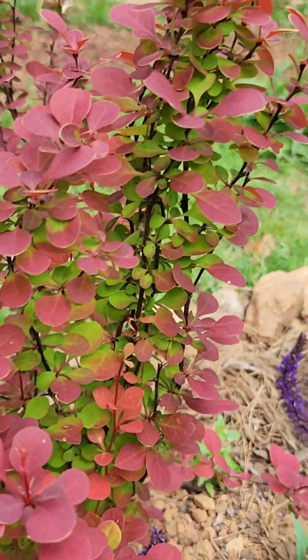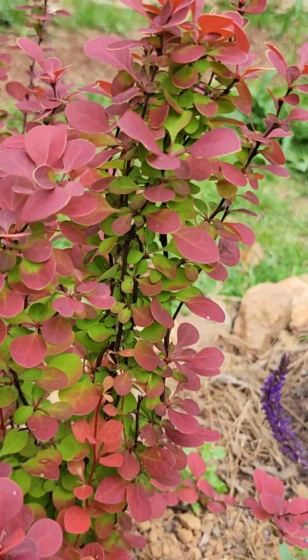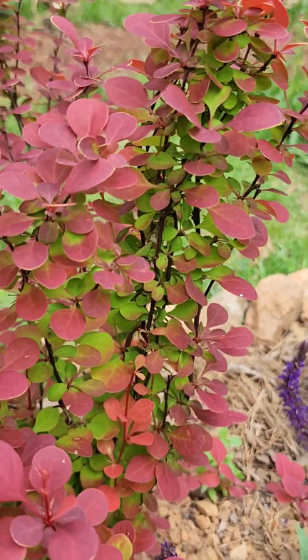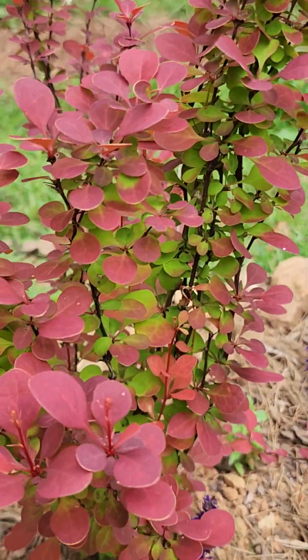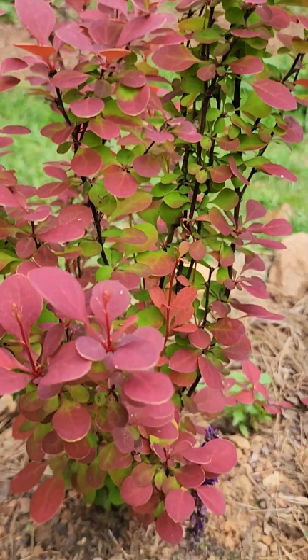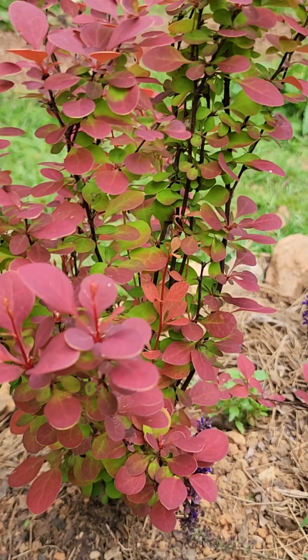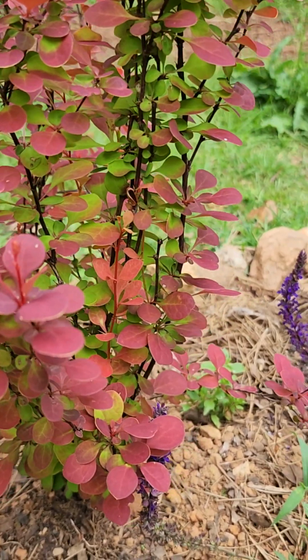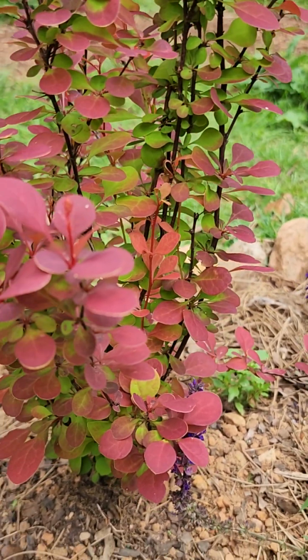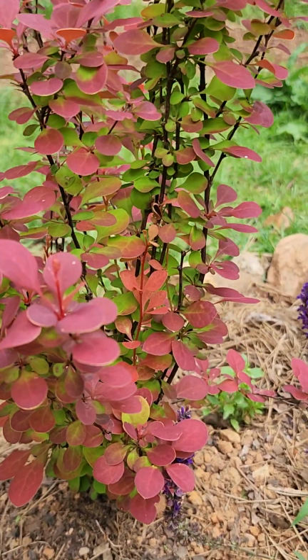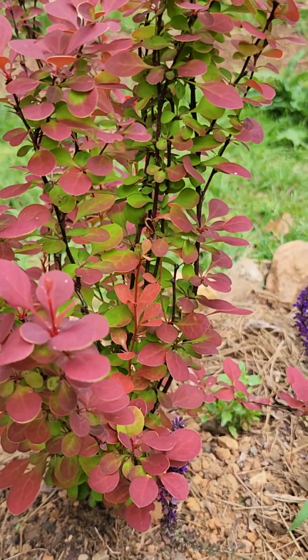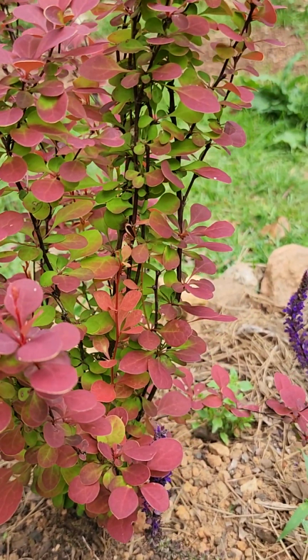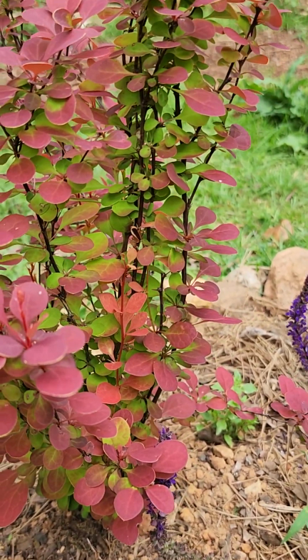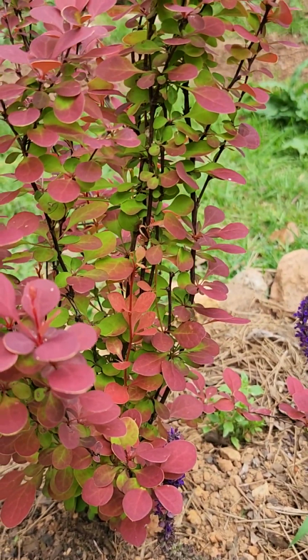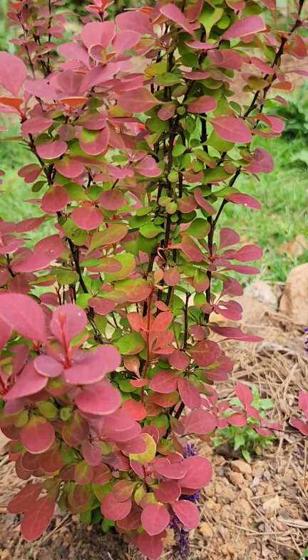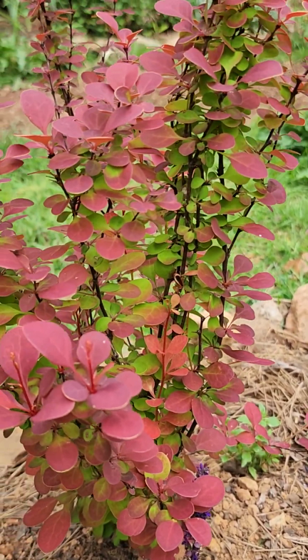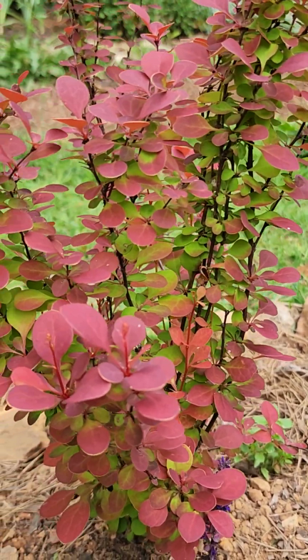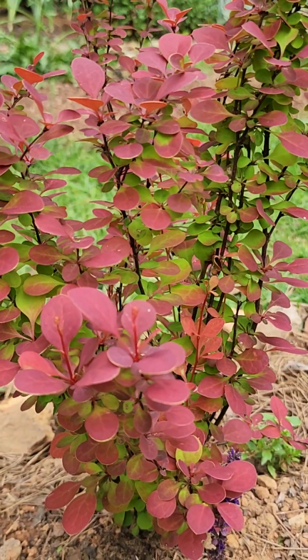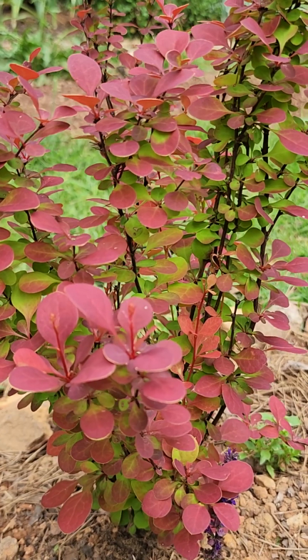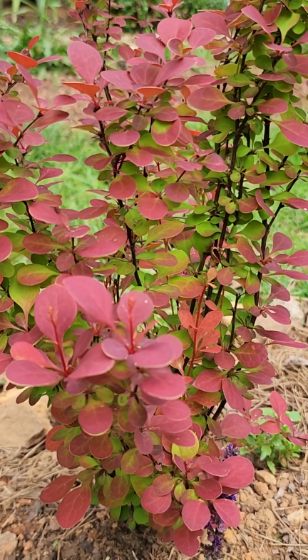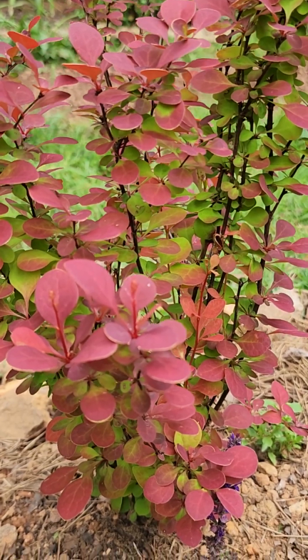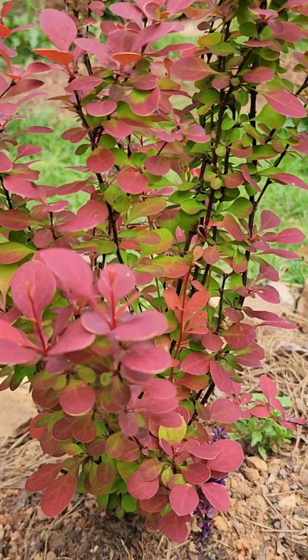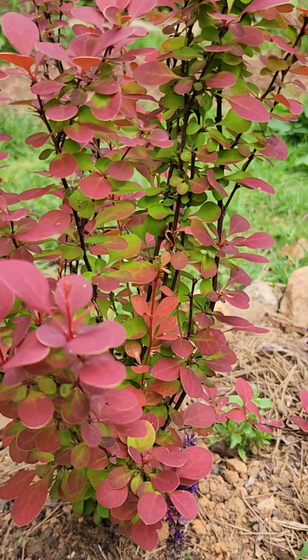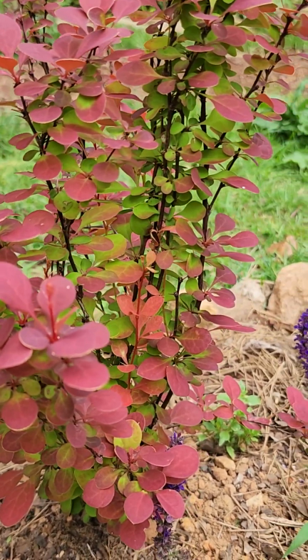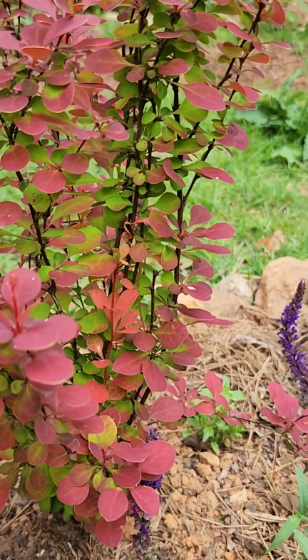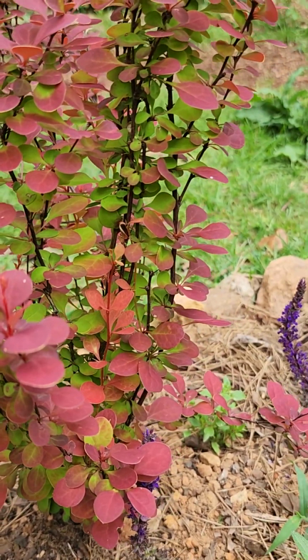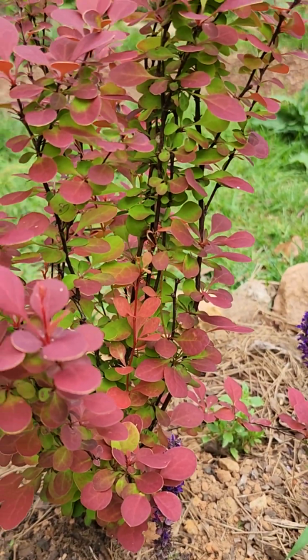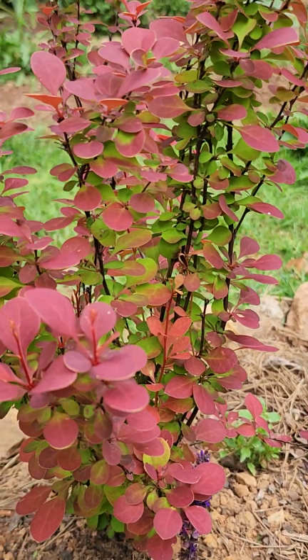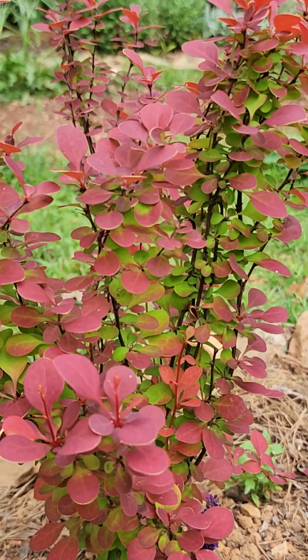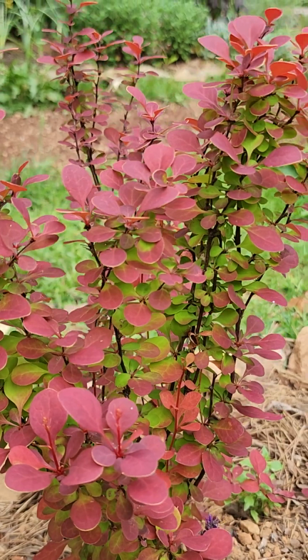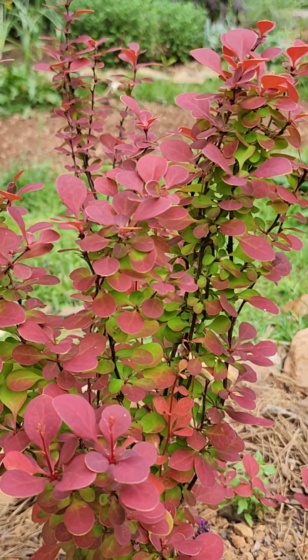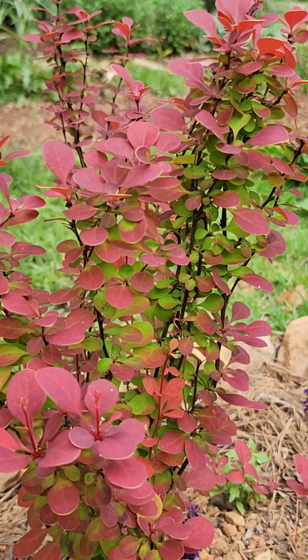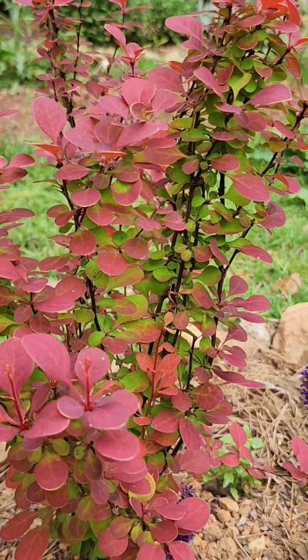The contrast and color is just stunning. When it first comes out, it's this coral color and then it turns green. It's just a beauty, and I have a few of them in my yard.